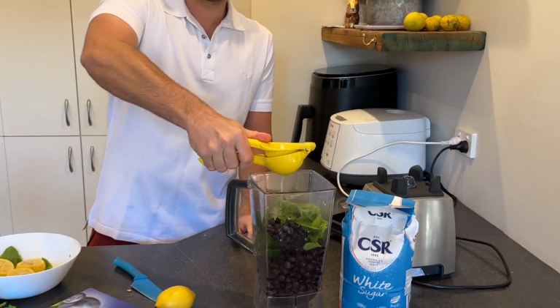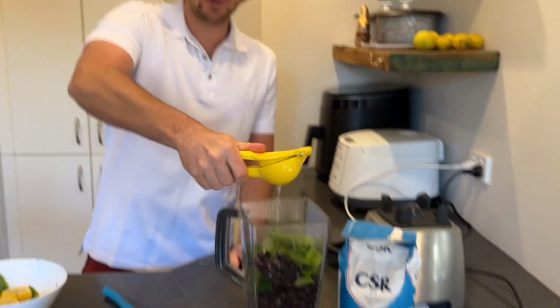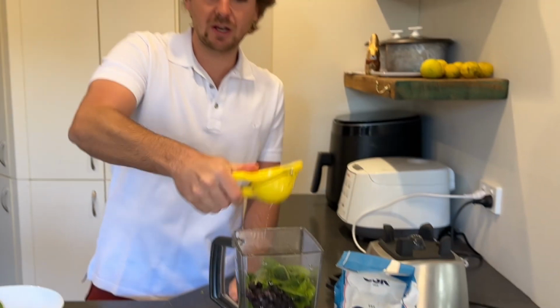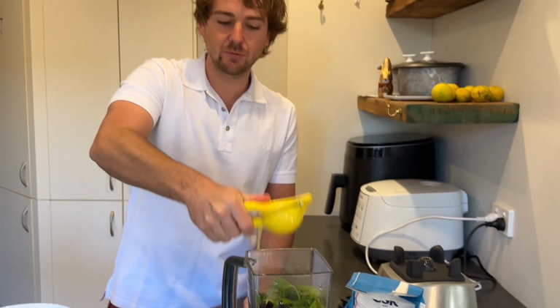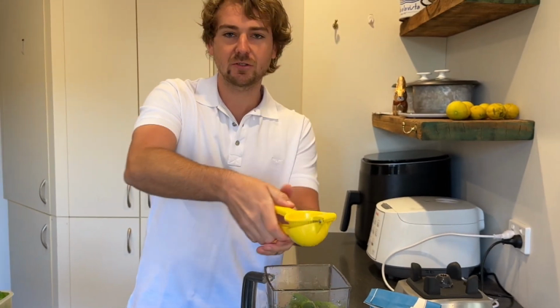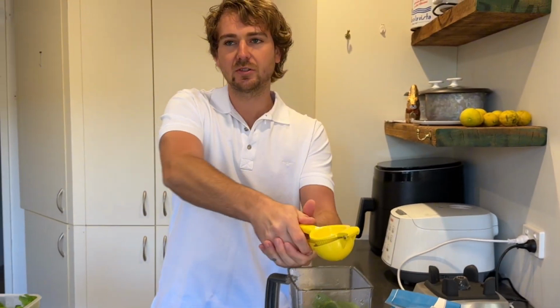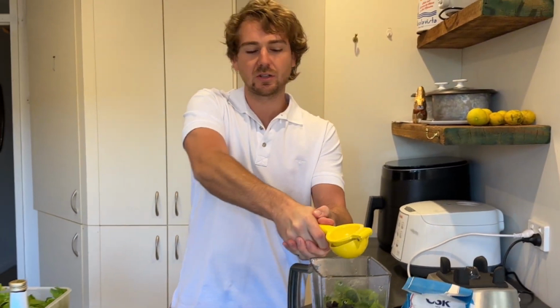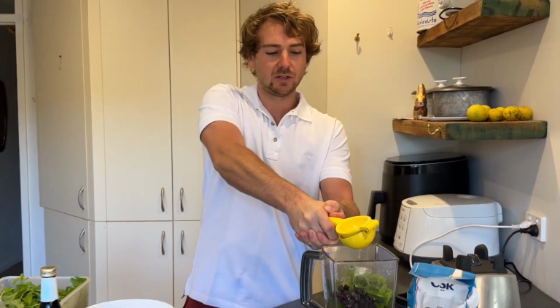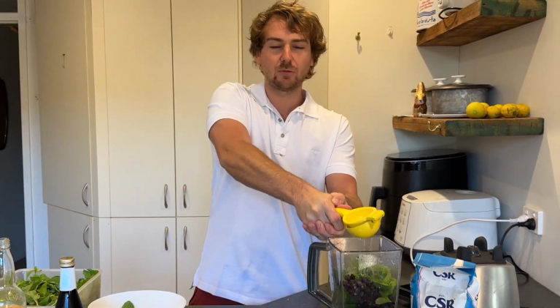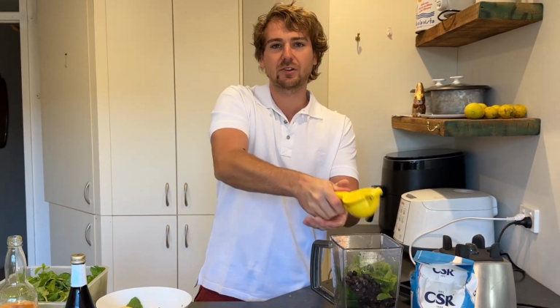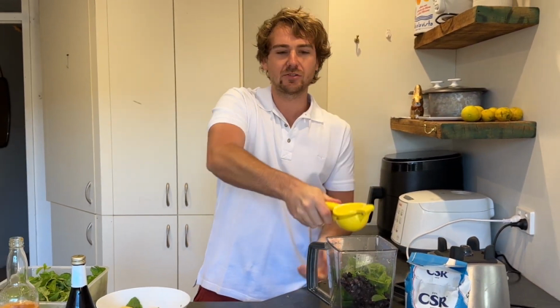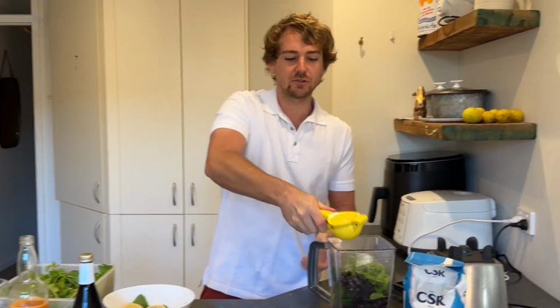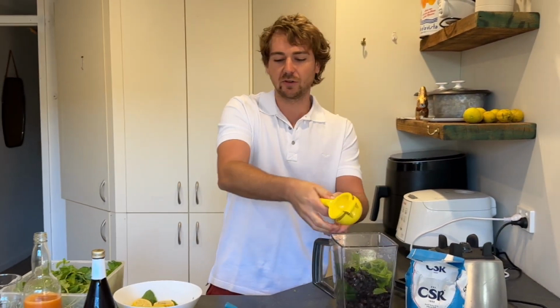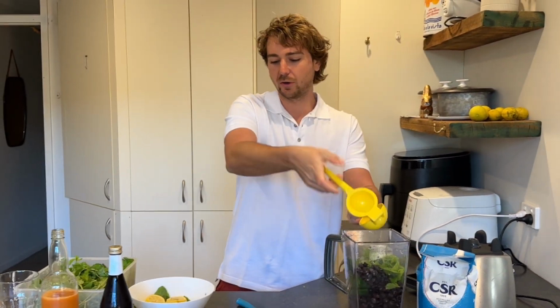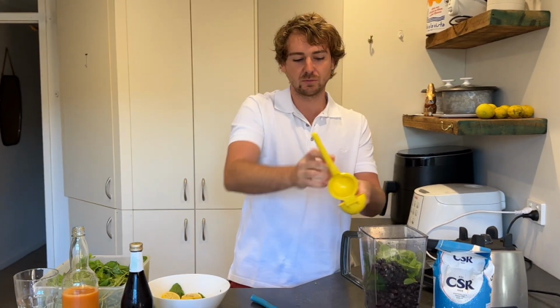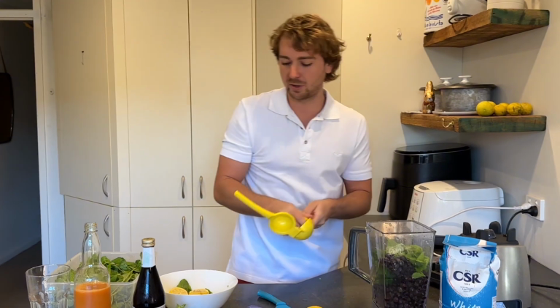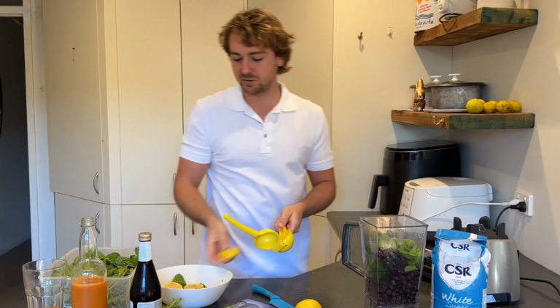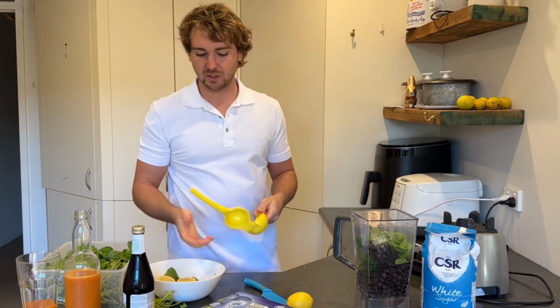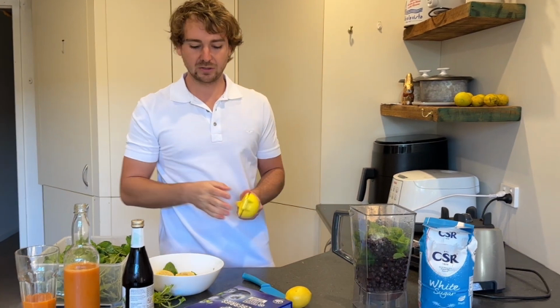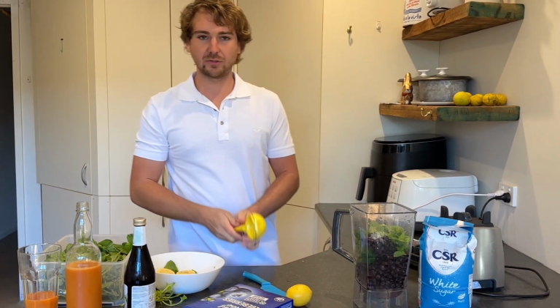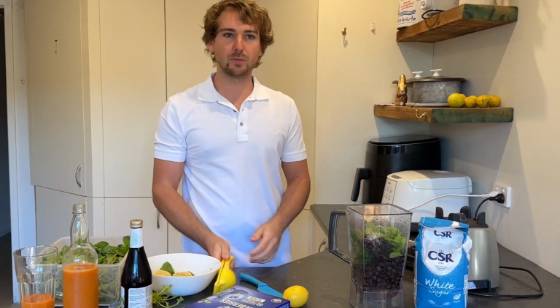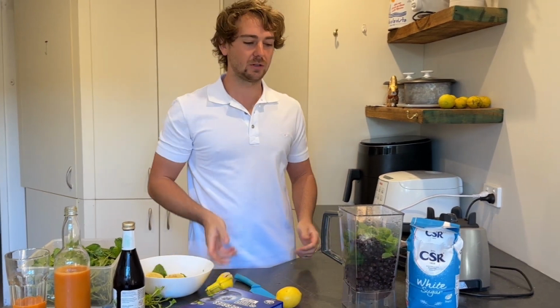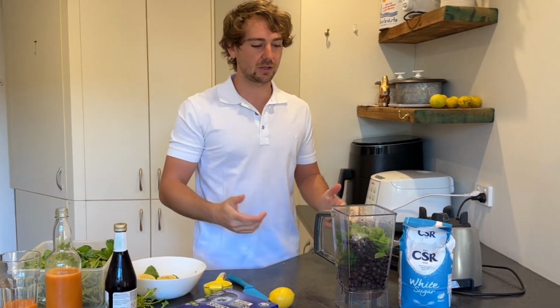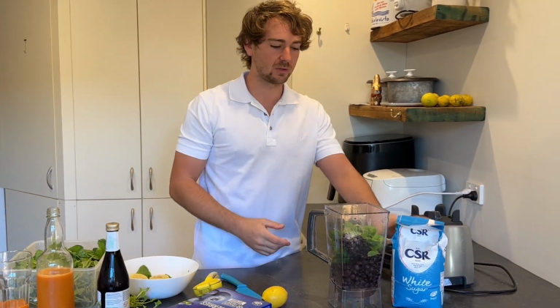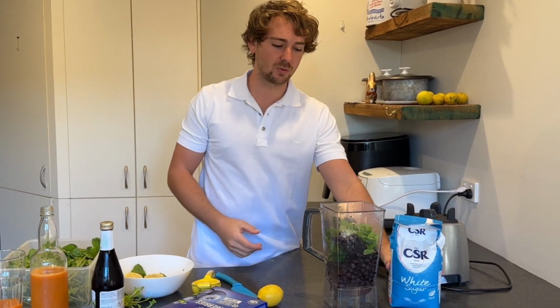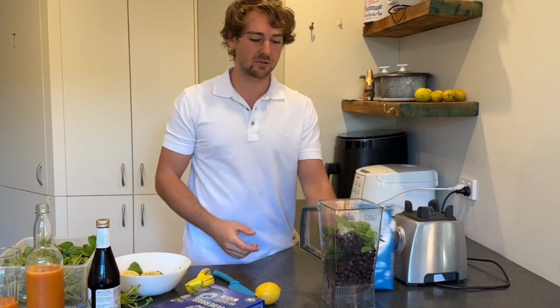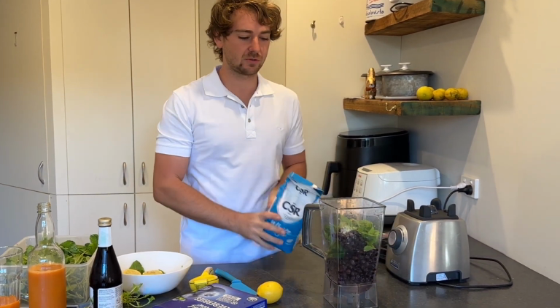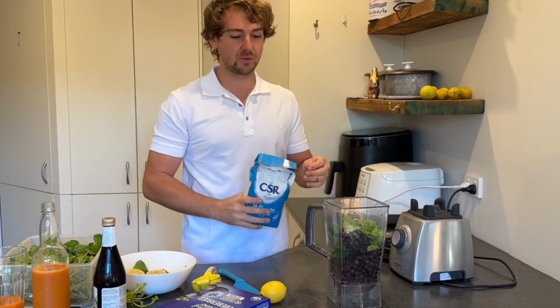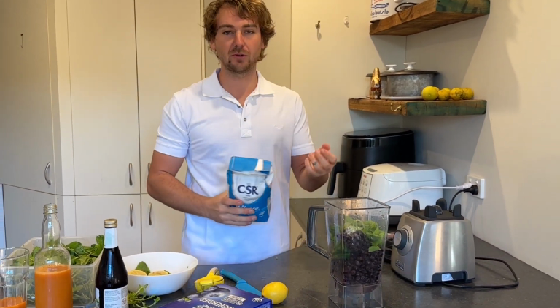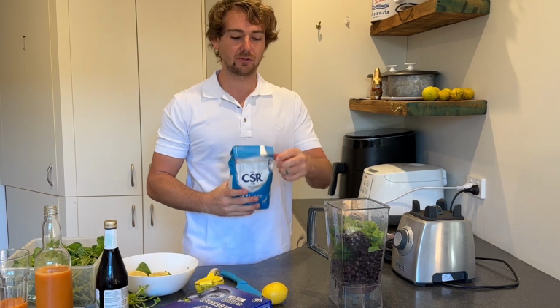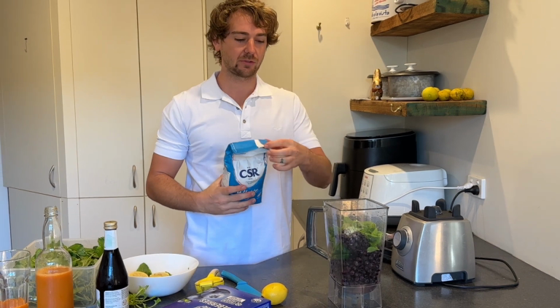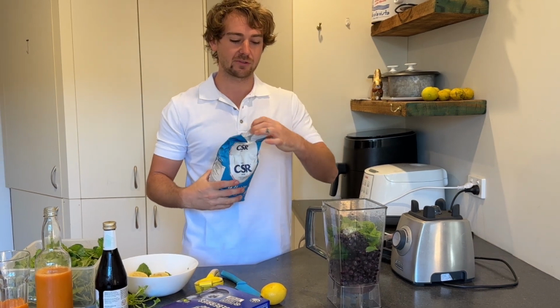So compared to other smoothies, this is almost like a slushy because you've got the frozen blueberries. It's not super creamy — it's more like a juice, but it's frozen, so it's like a slushy.